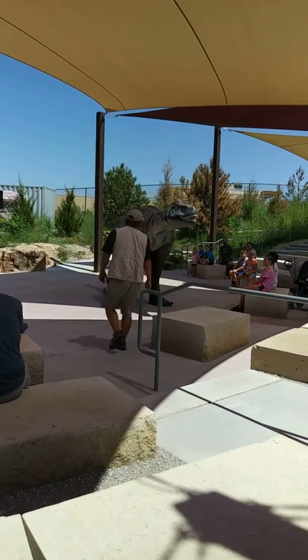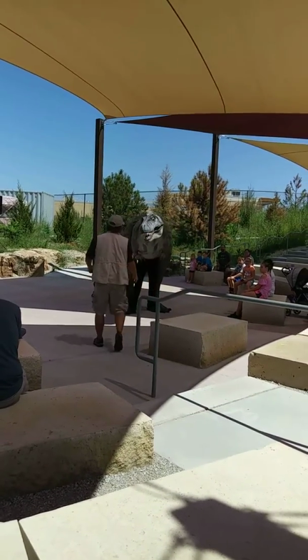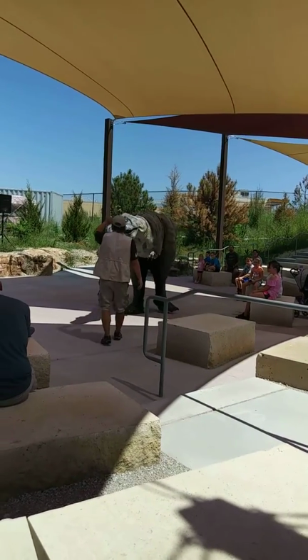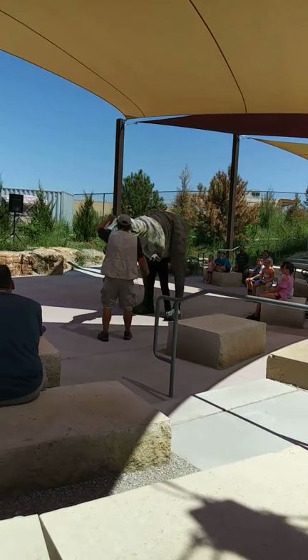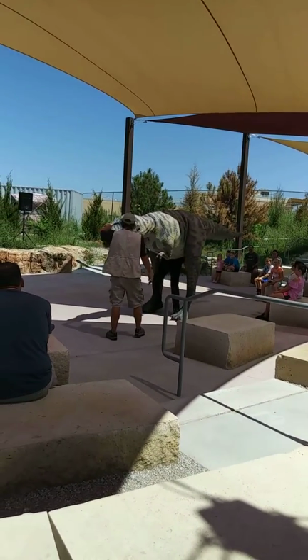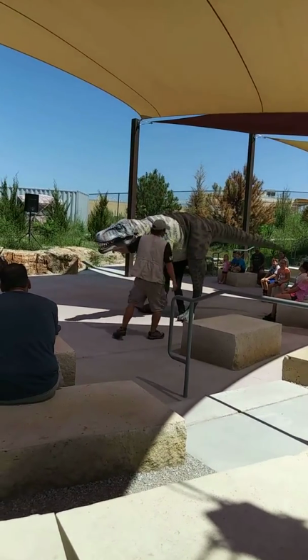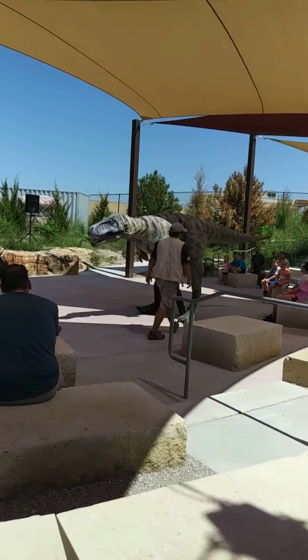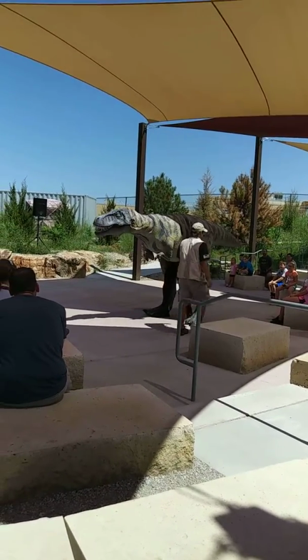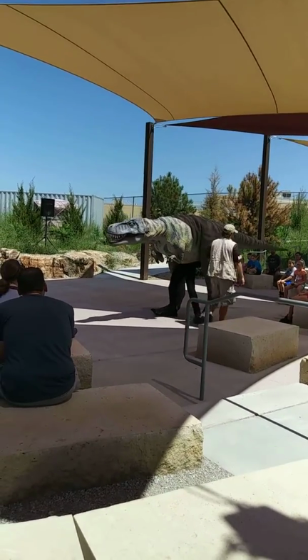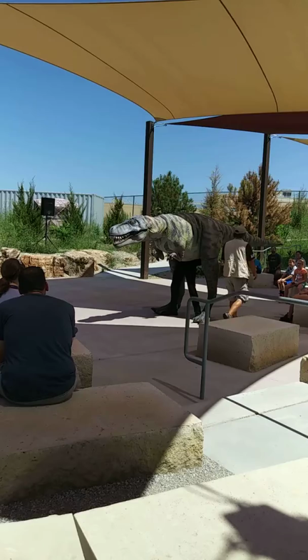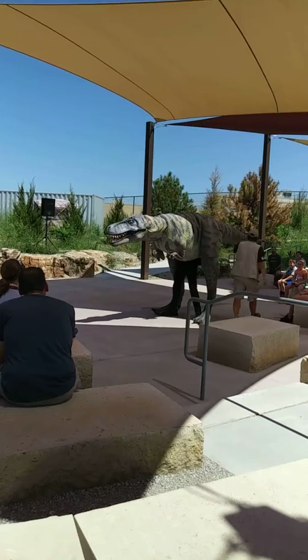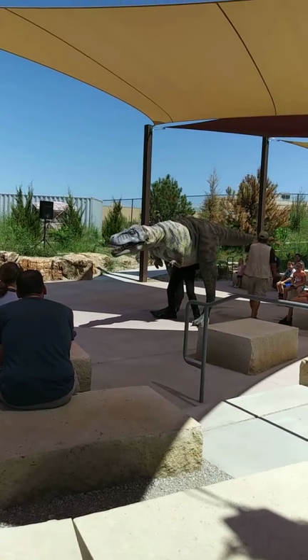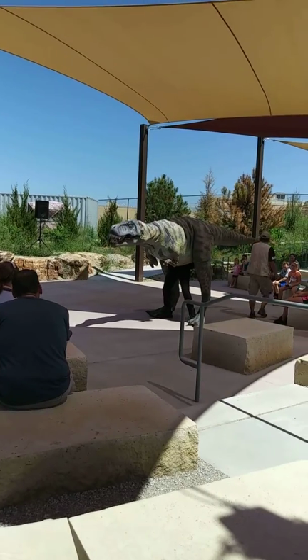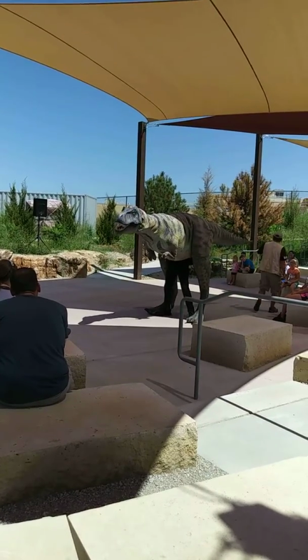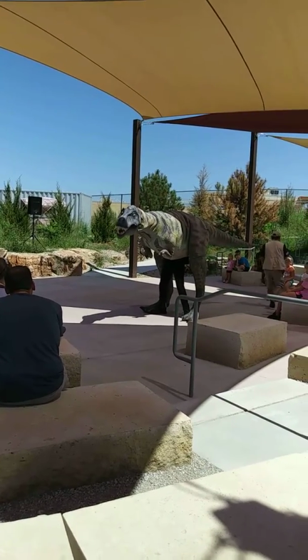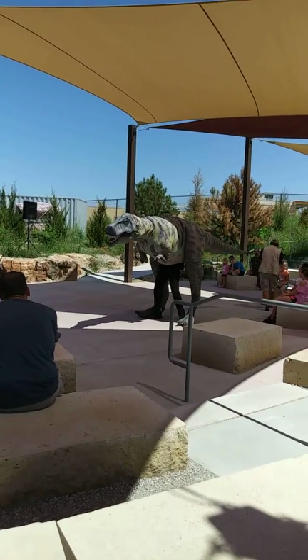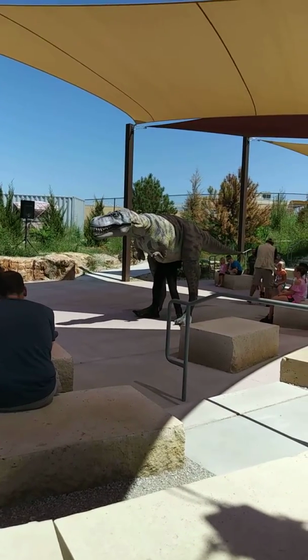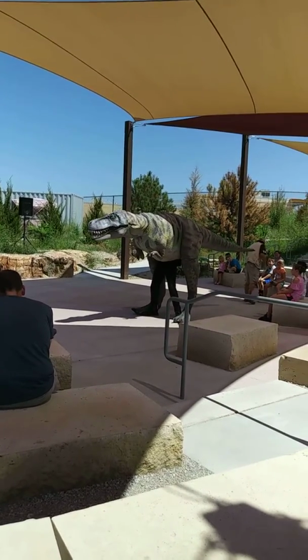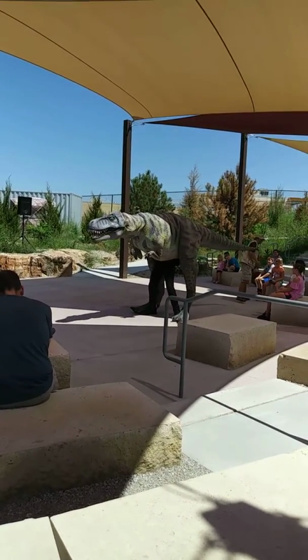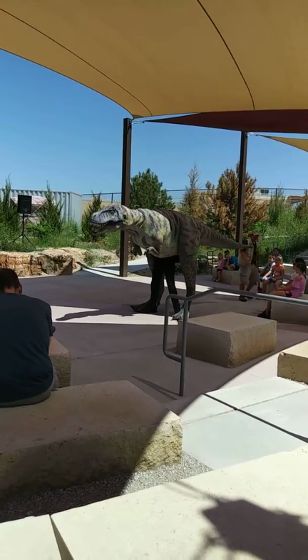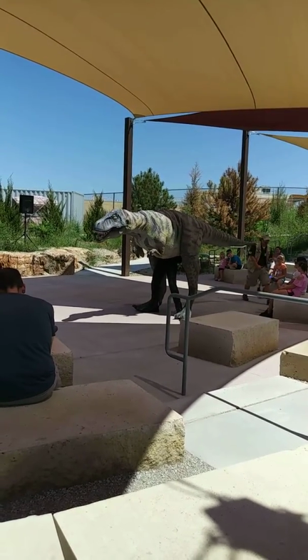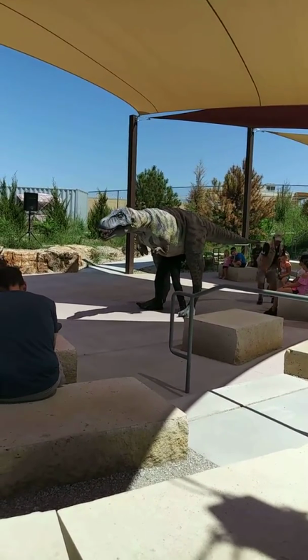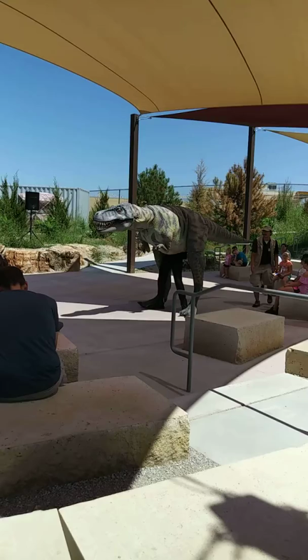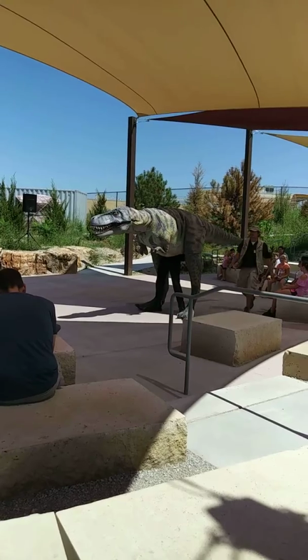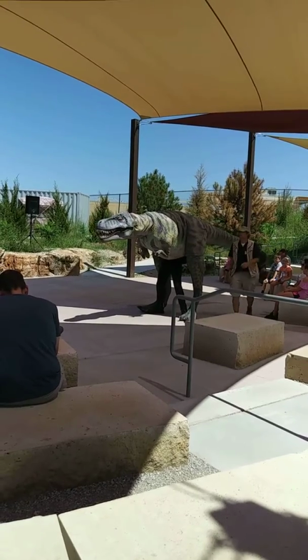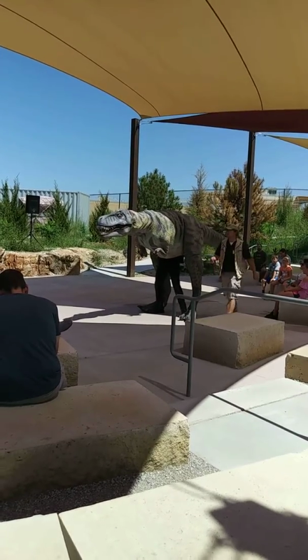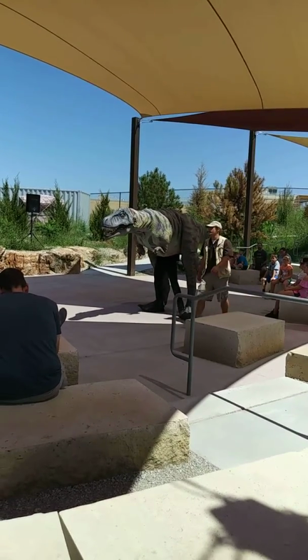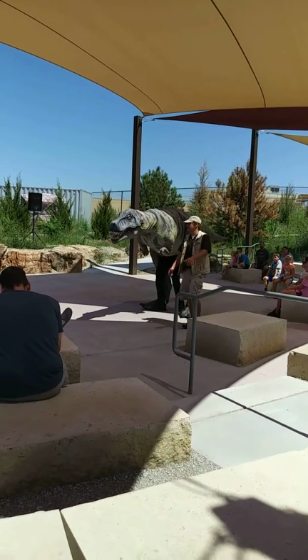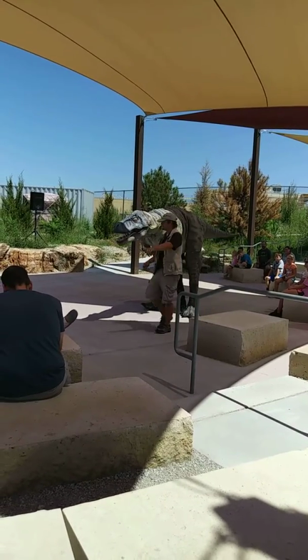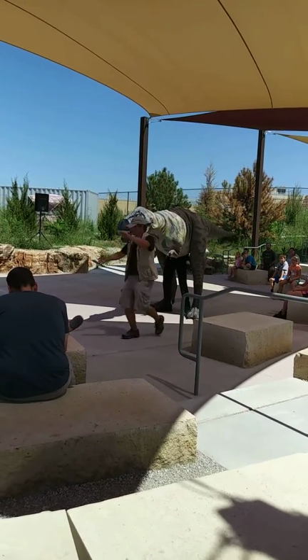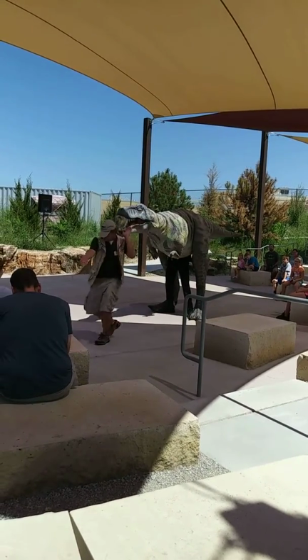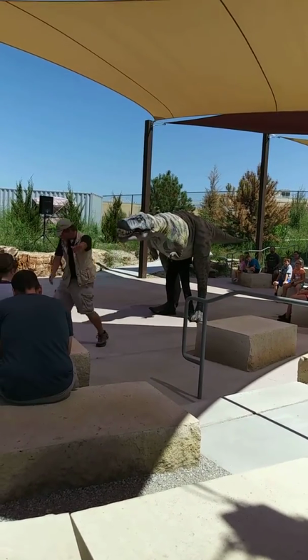Good boy, hold. Look at his posture — tail parallel to the ground, sleek and fast. Carnivores have to have quick reflexes. All right, T, let's give him another one right here. Good boy, T, lunge.